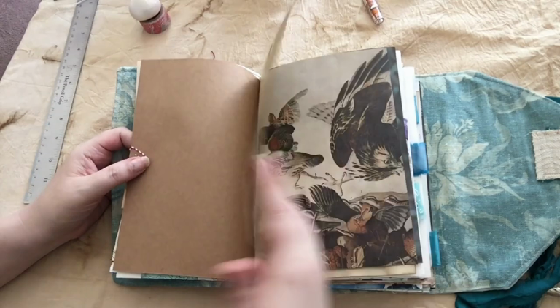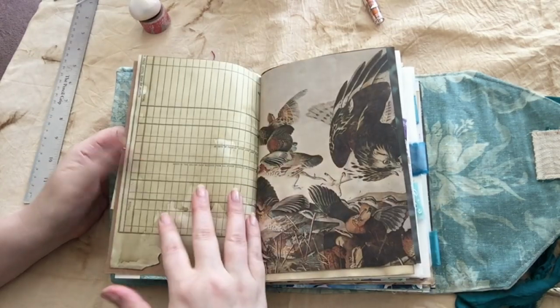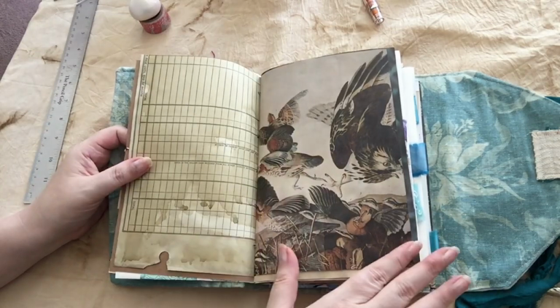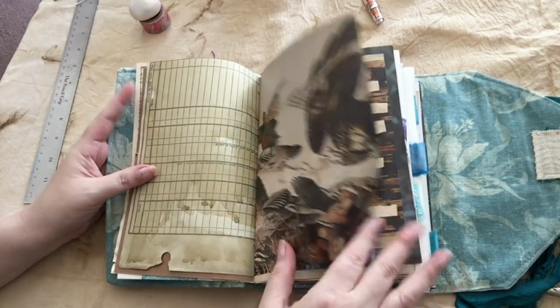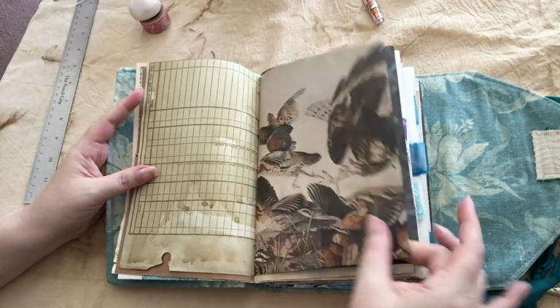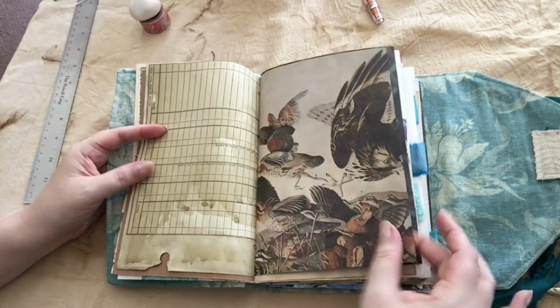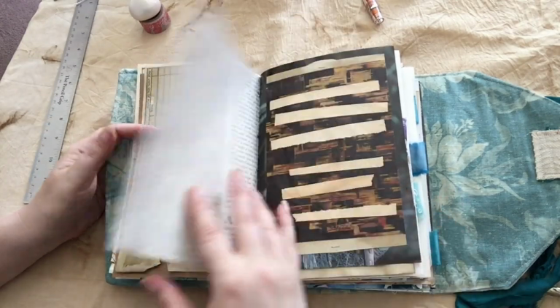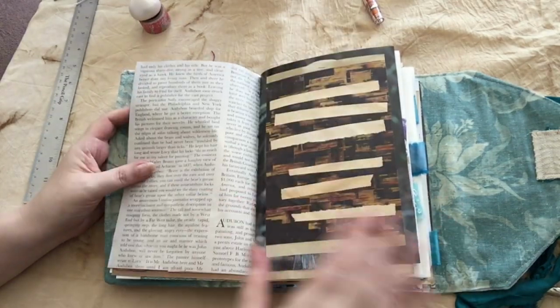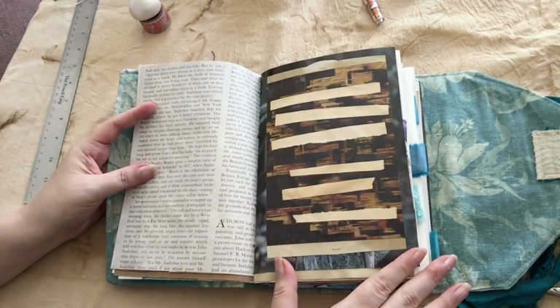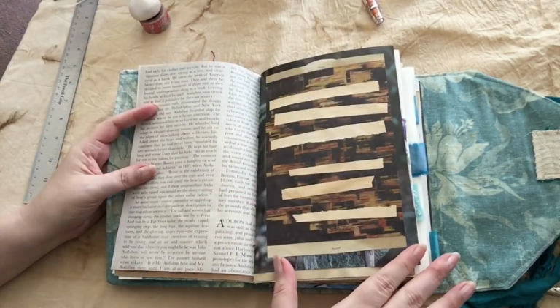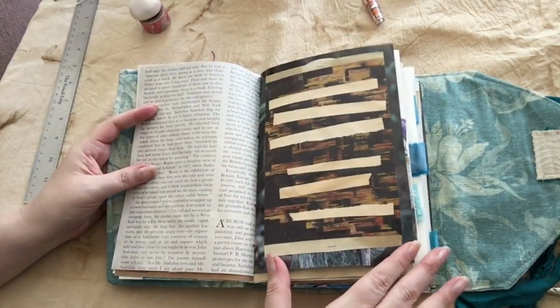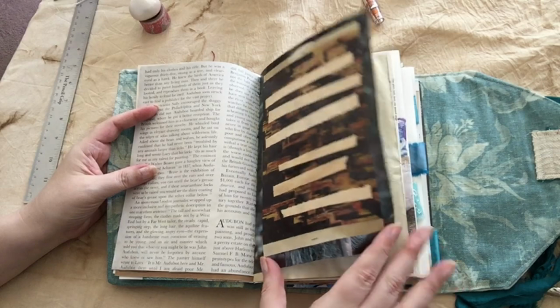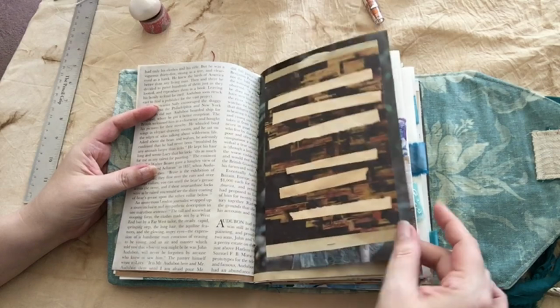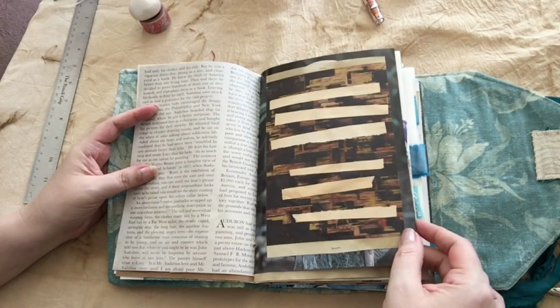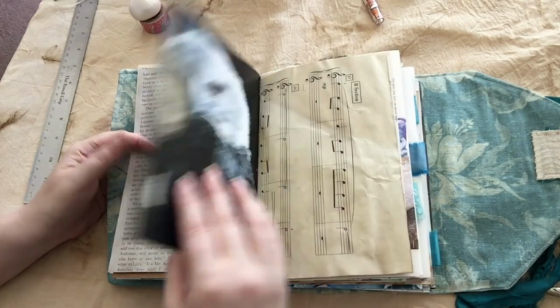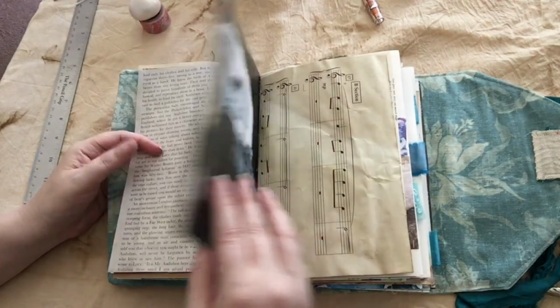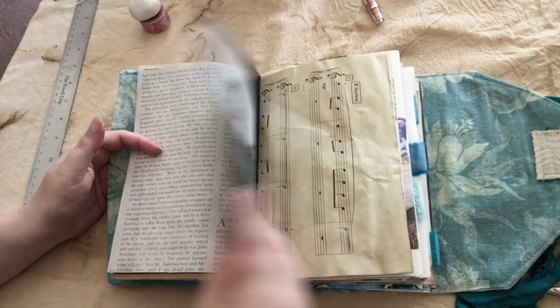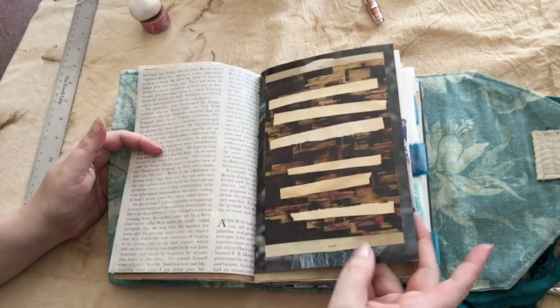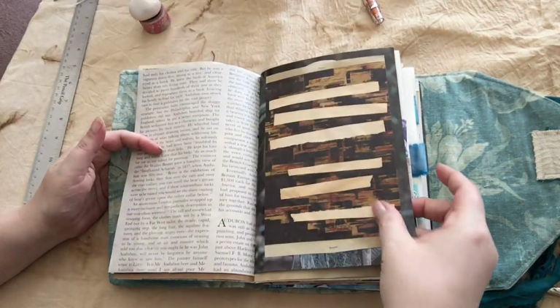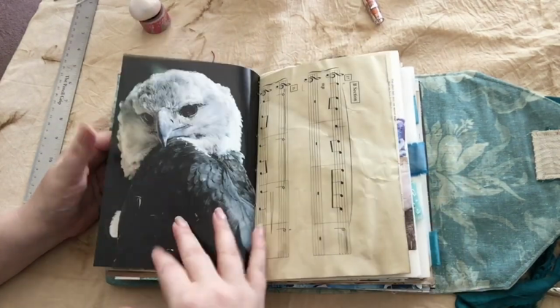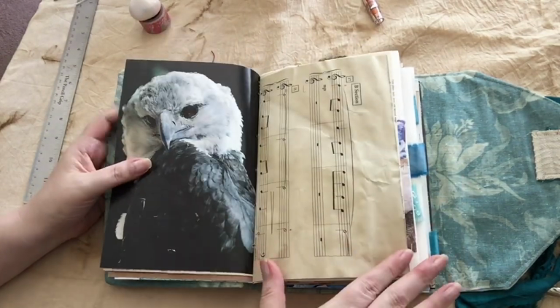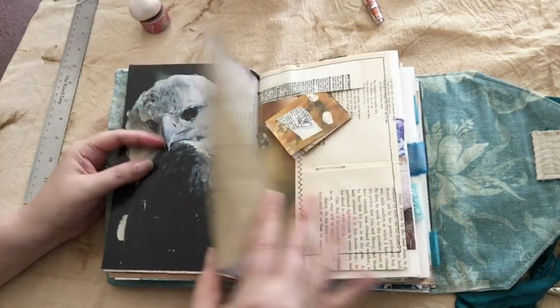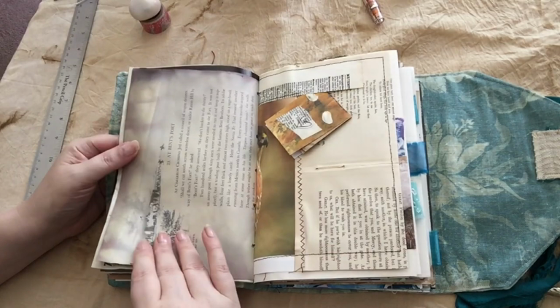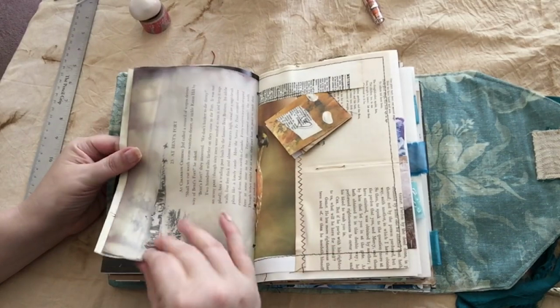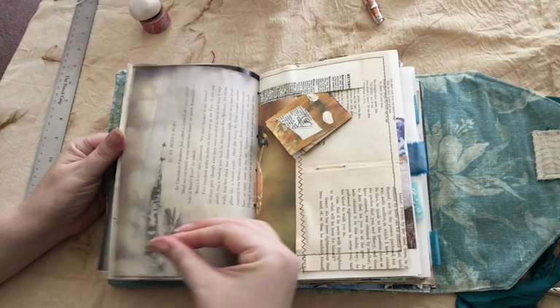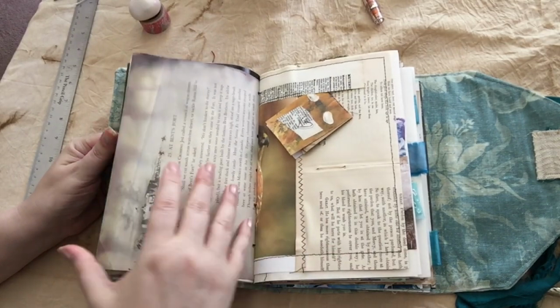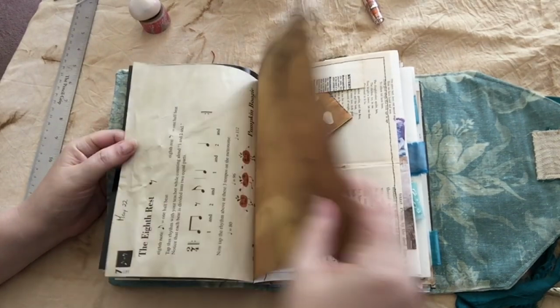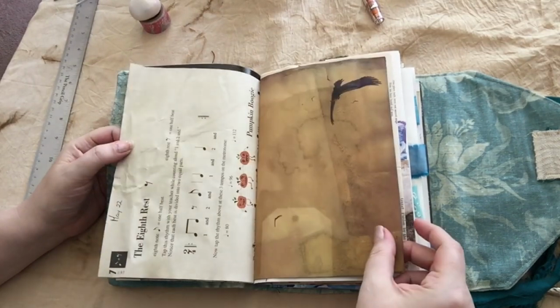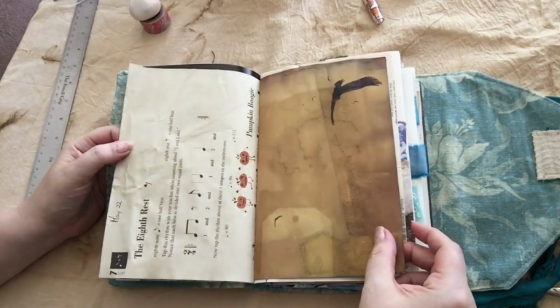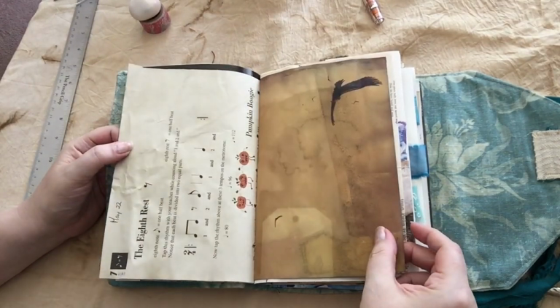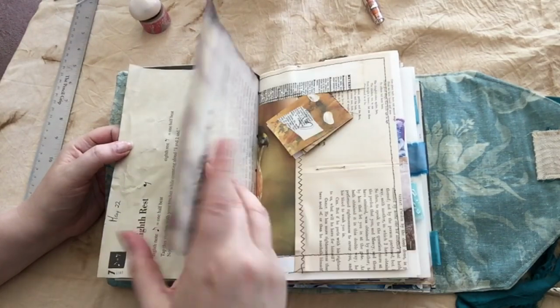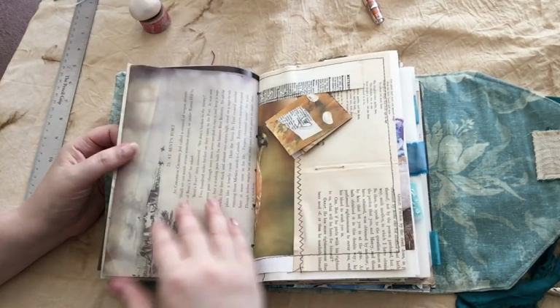Vintage ledger paper, vintage book pages — I used a lot of vintage book pages in this one. That's just layered and collaged. Lots of birds.